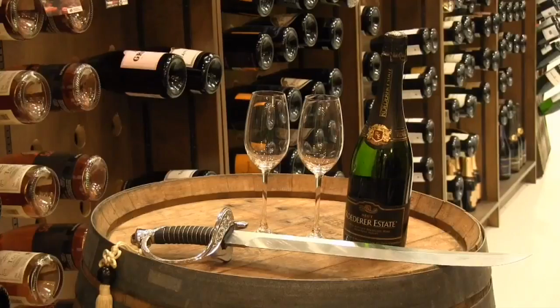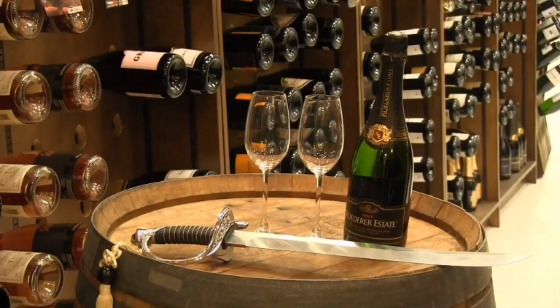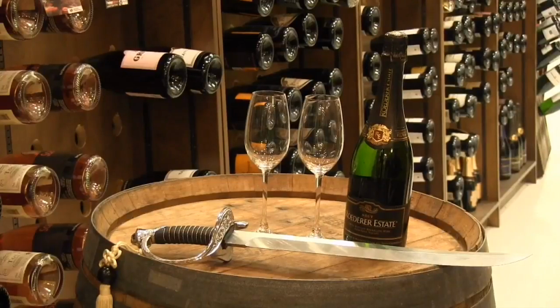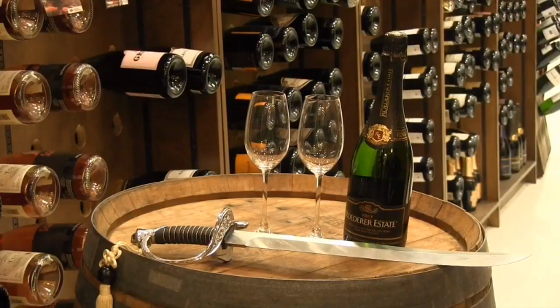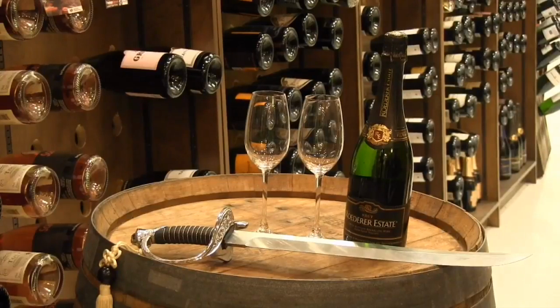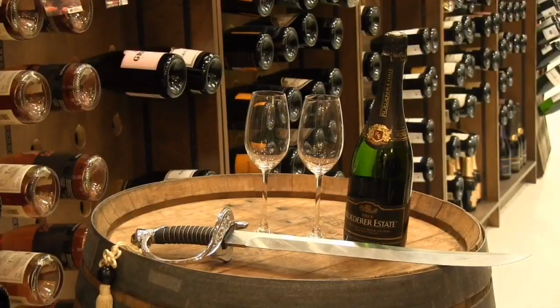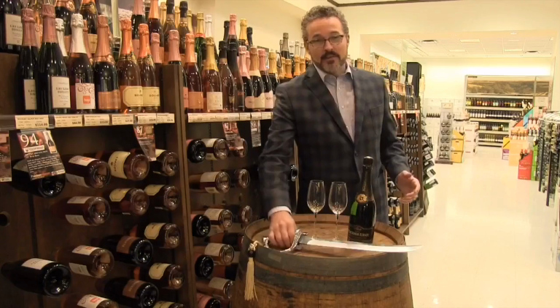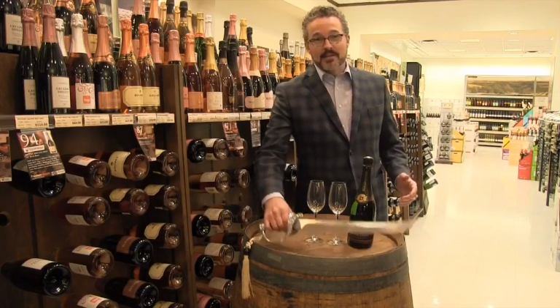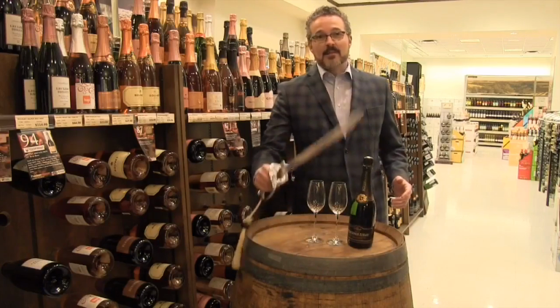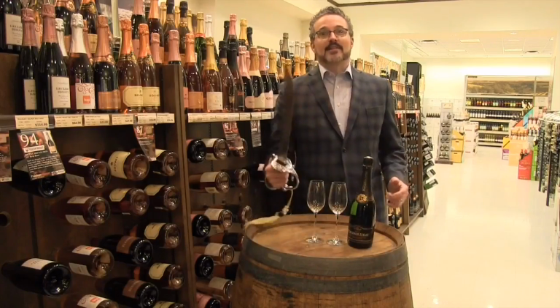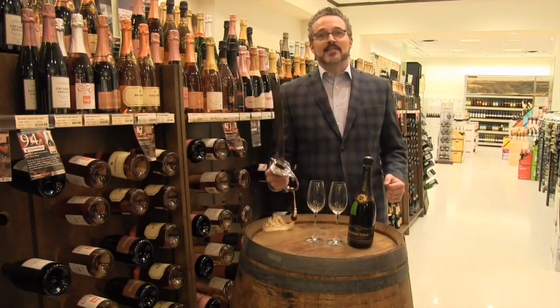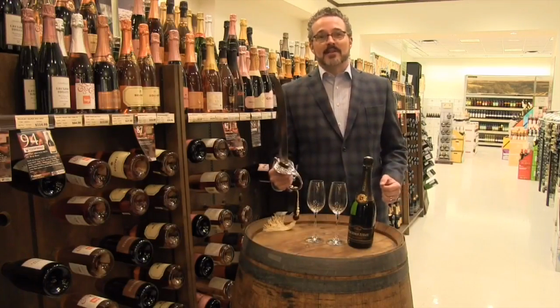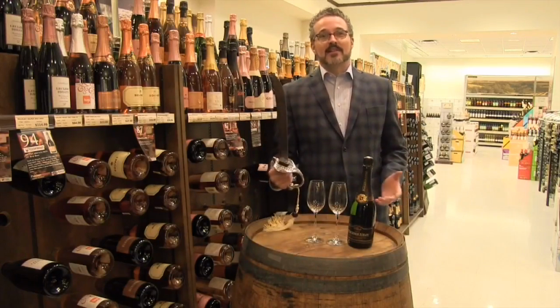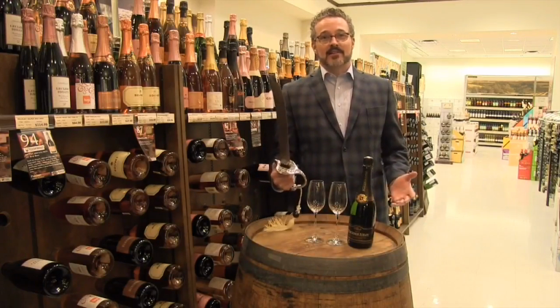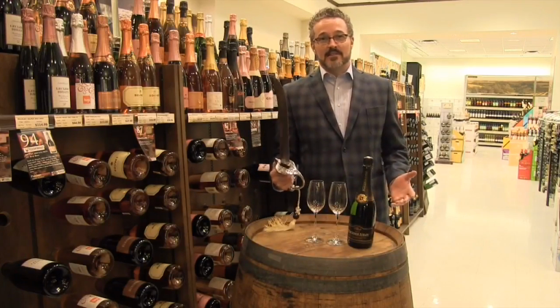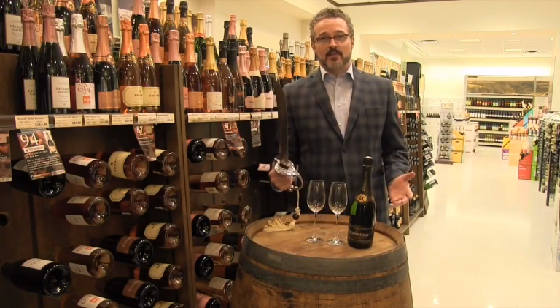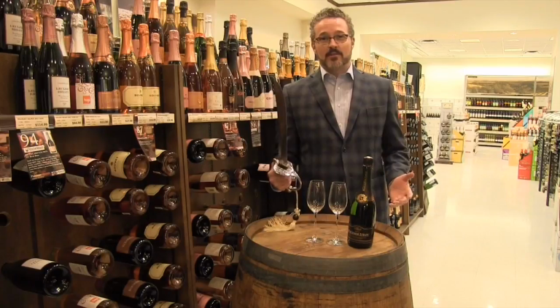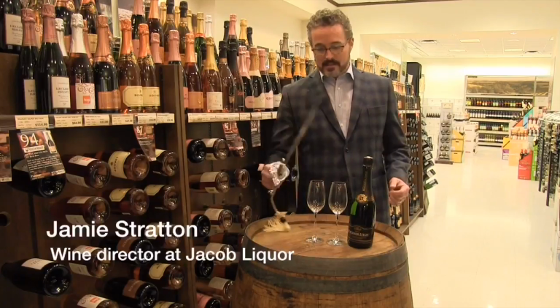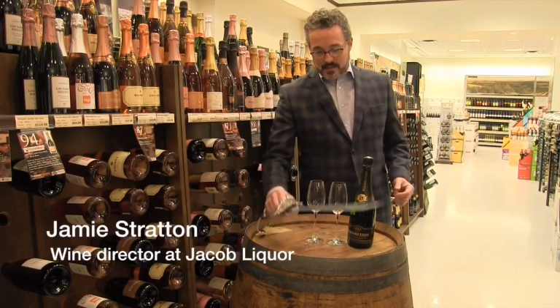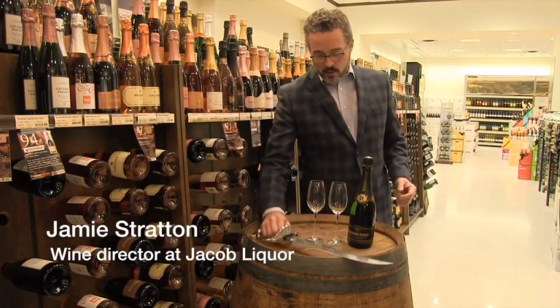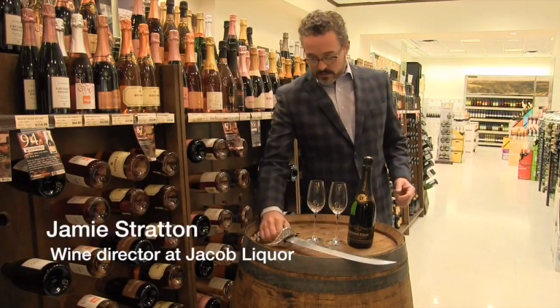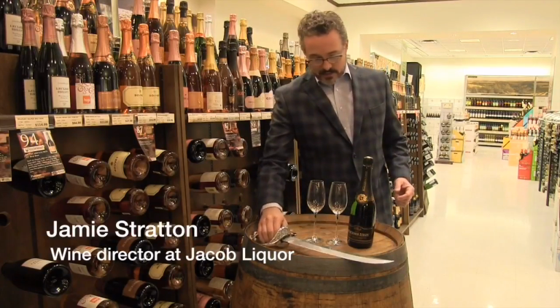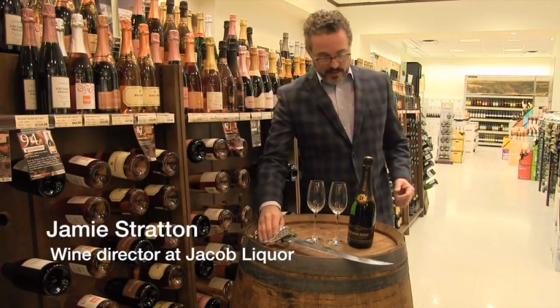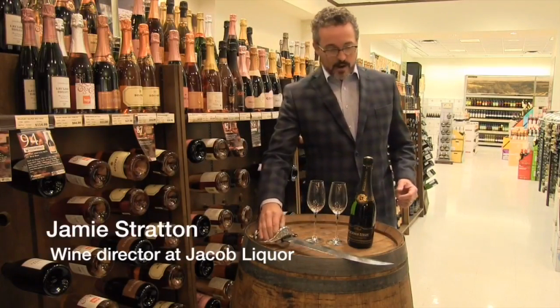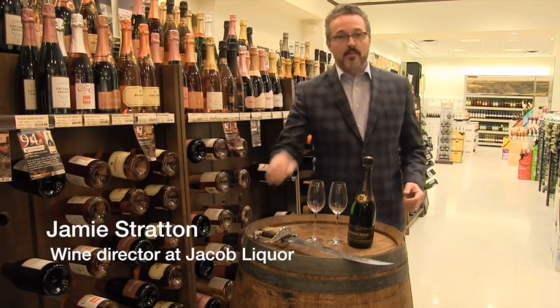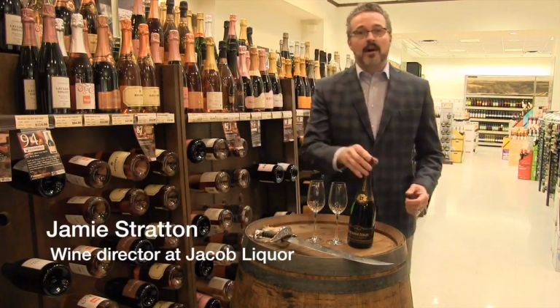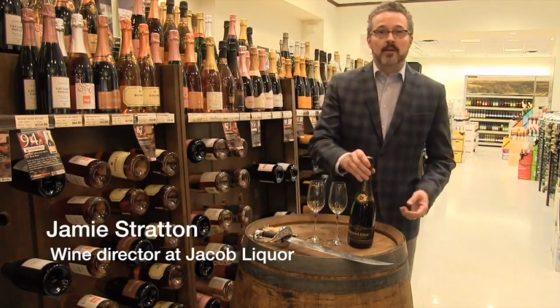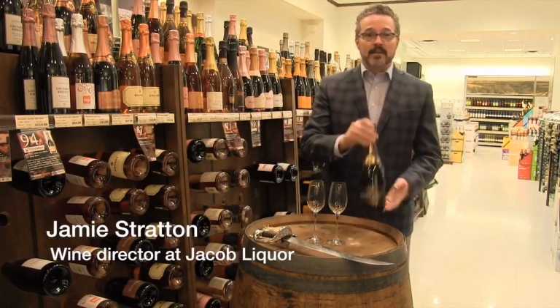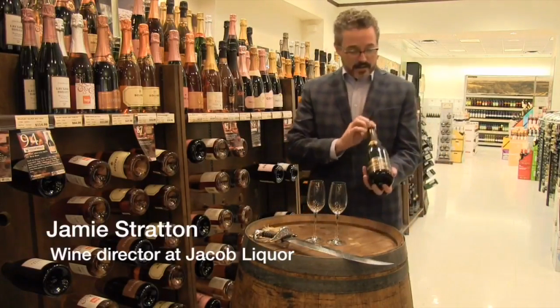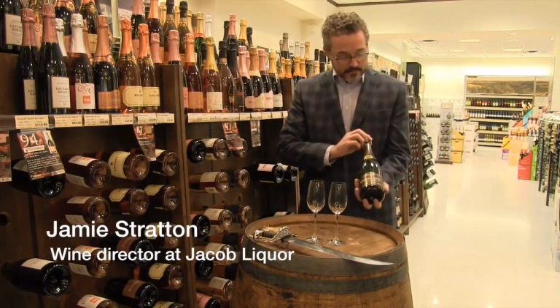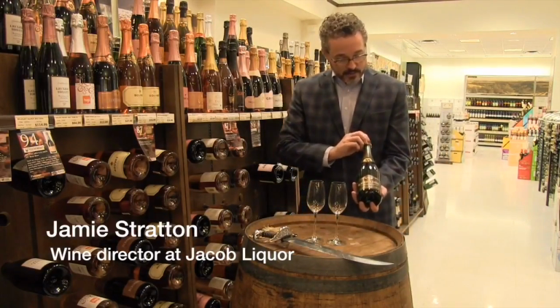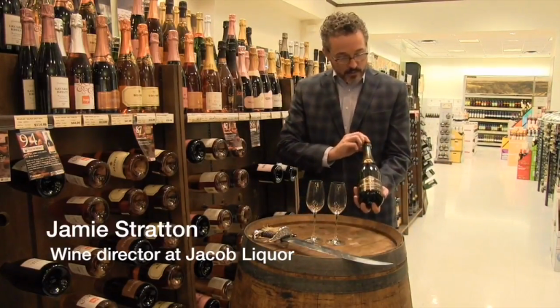It's a lot of fun to open a bottle of champagne with a saber like this, but it's not necessarily the safest way to do it. So today I'd like to show you how to properly open a bottle of bubbly at your own home.